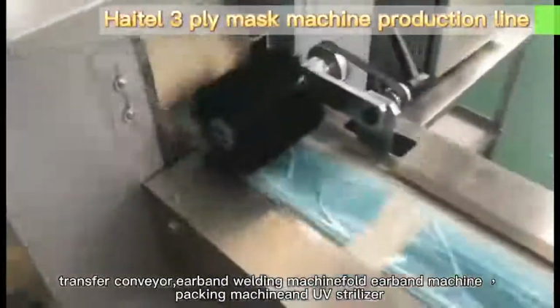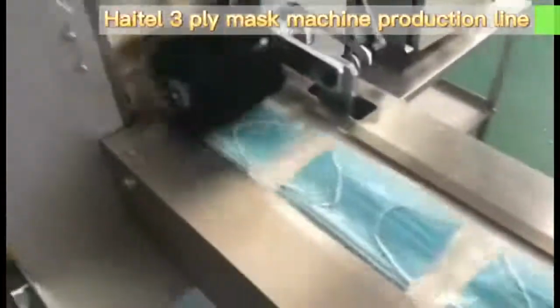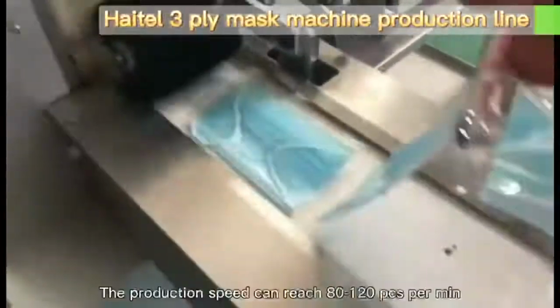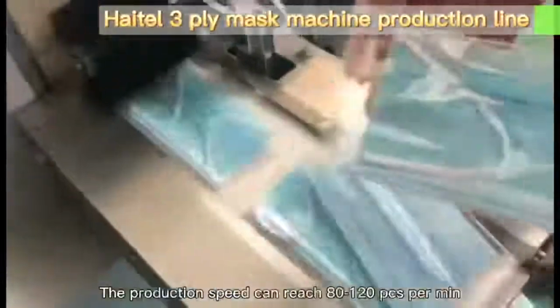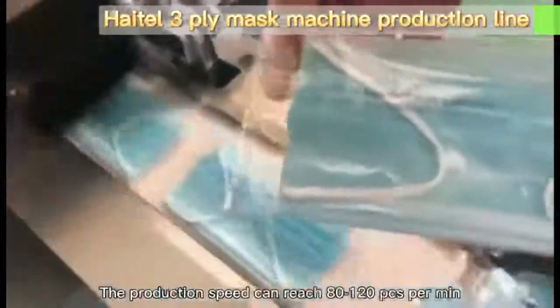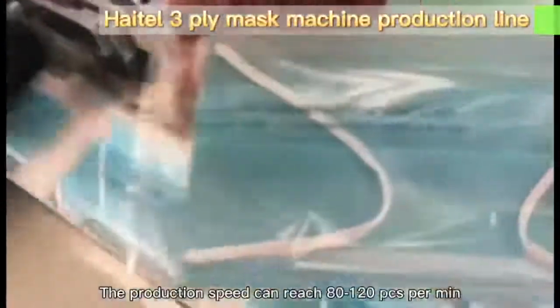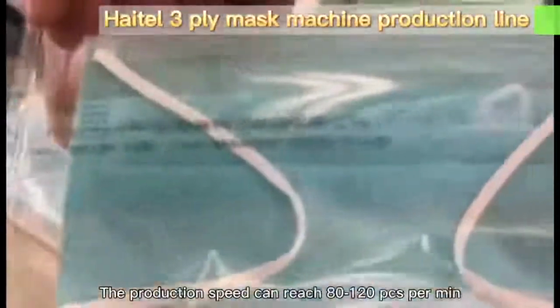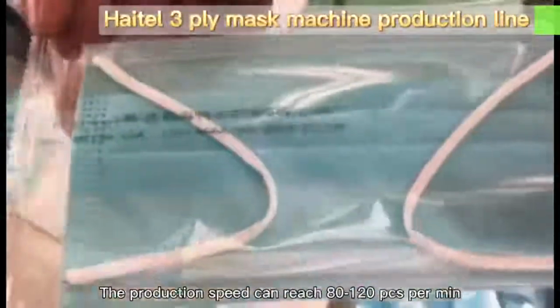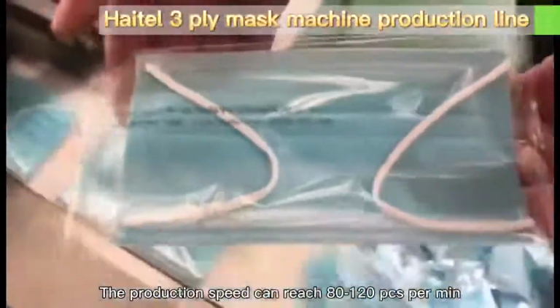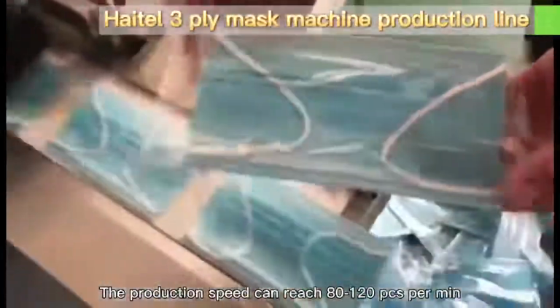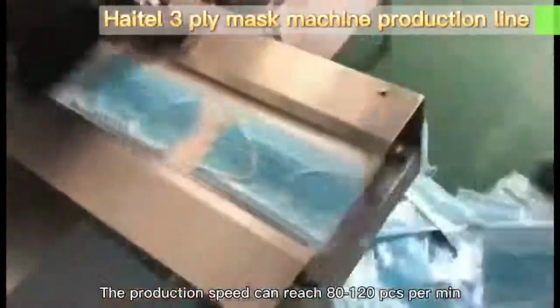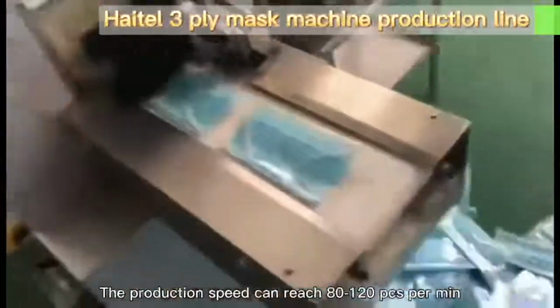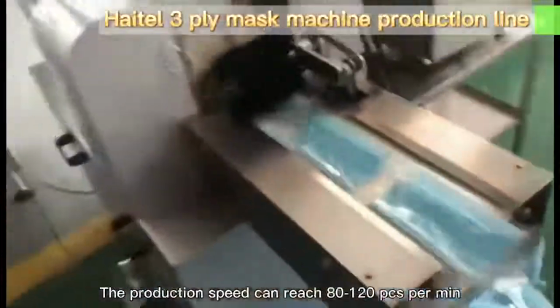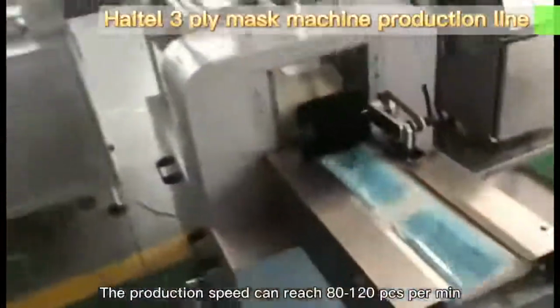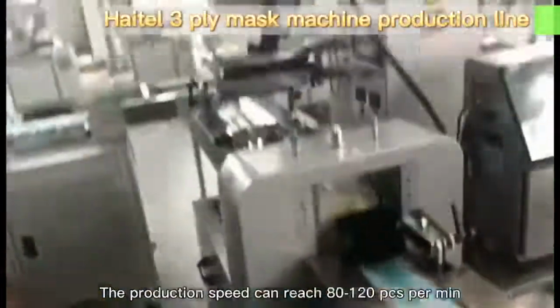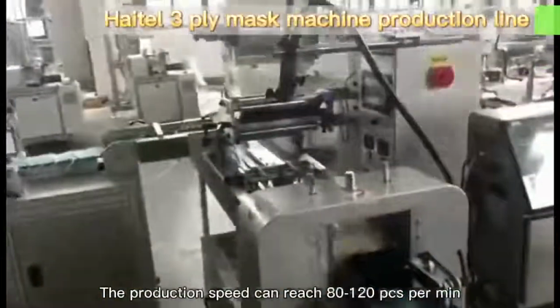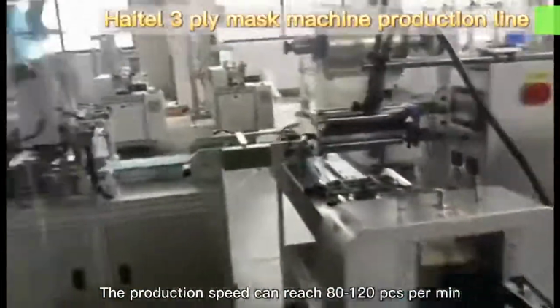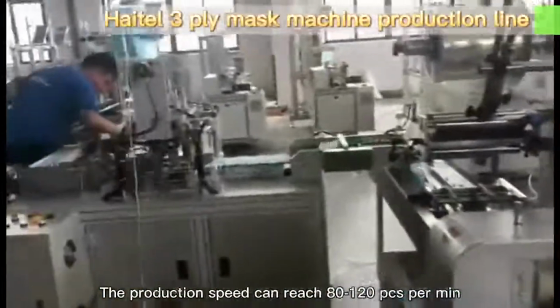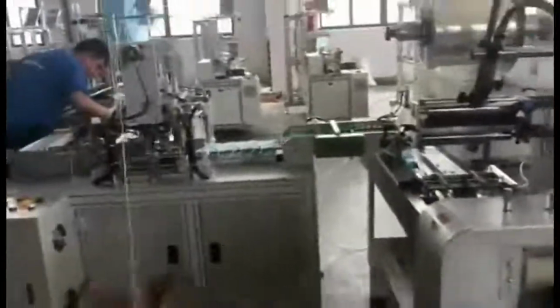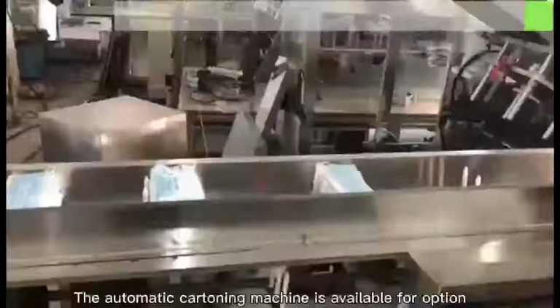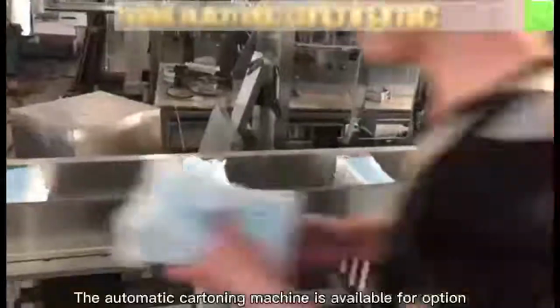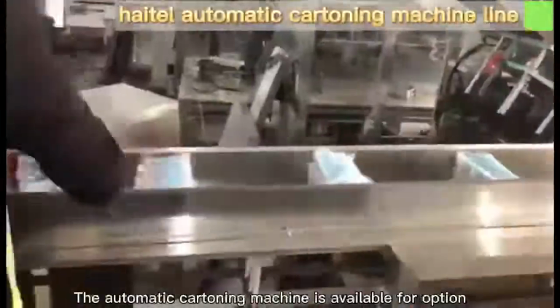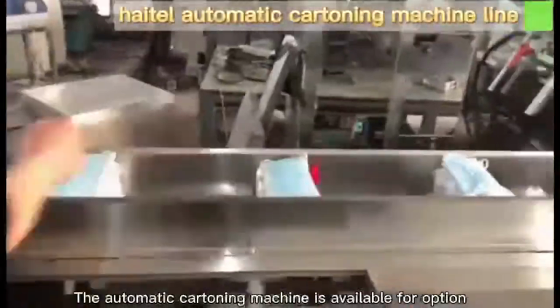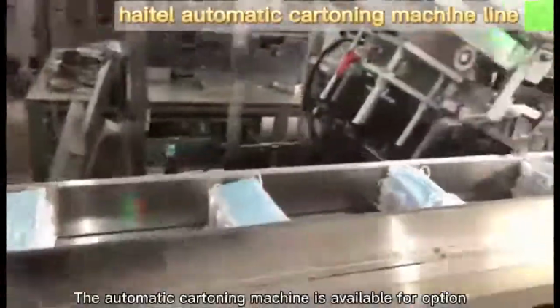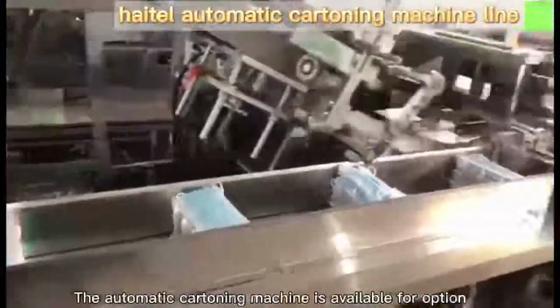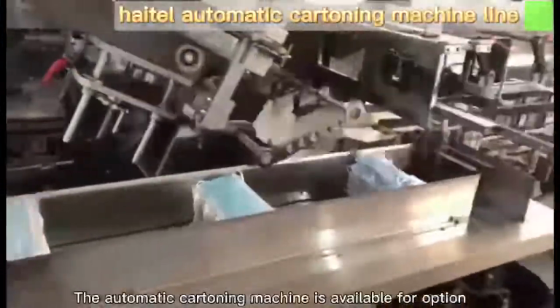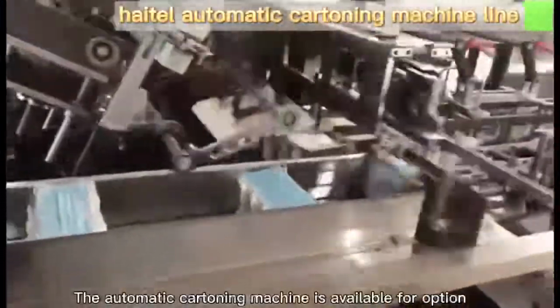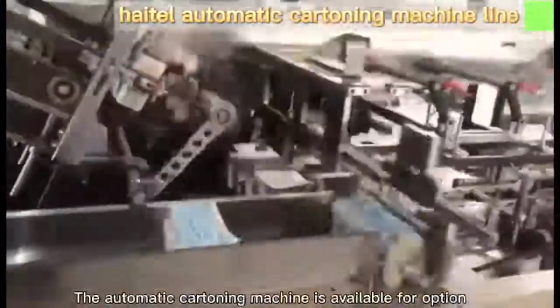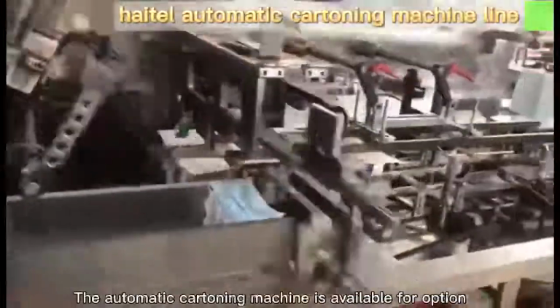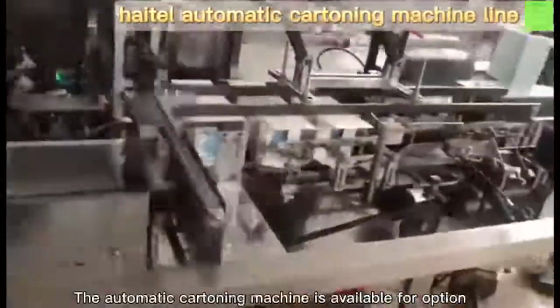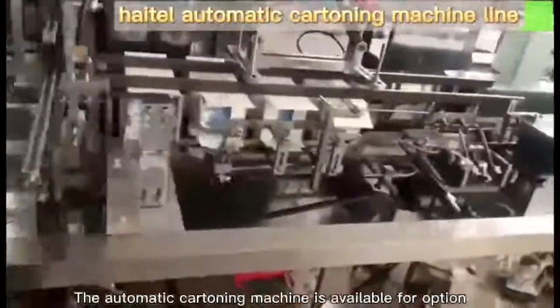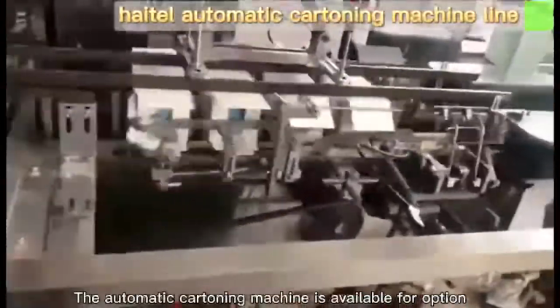The production speed can reach 80-120 pieces per minute. An automatic cutting machine is available as an option.